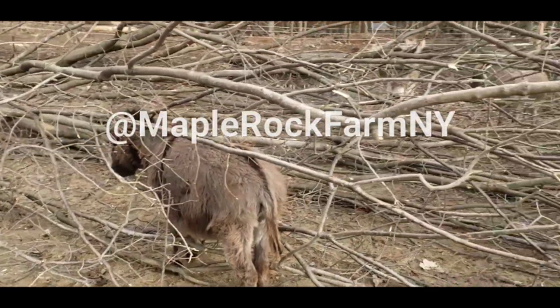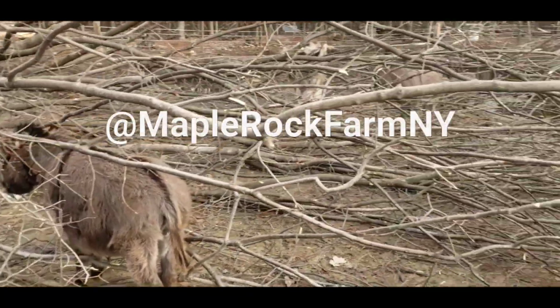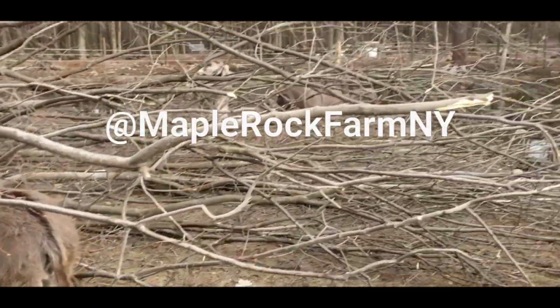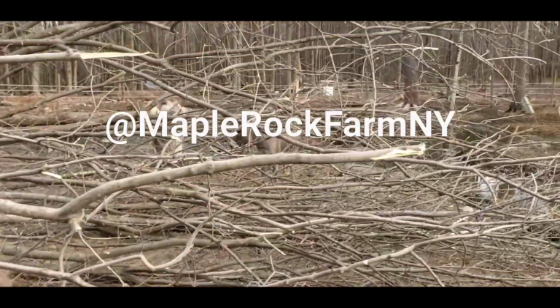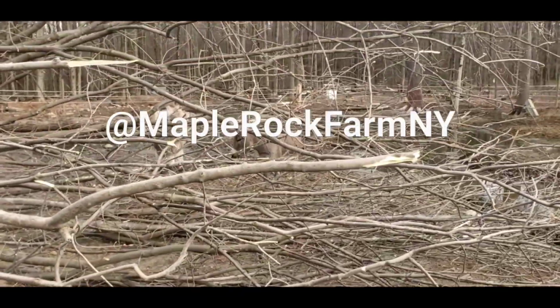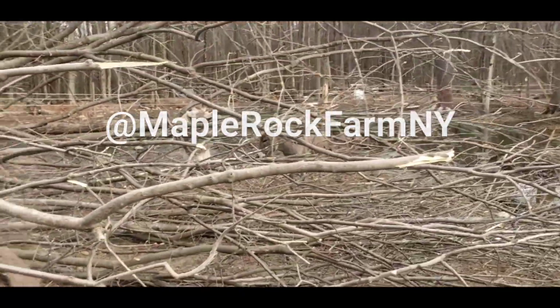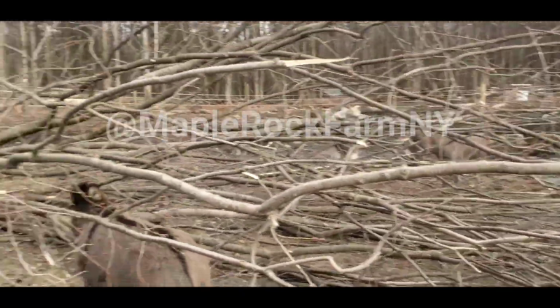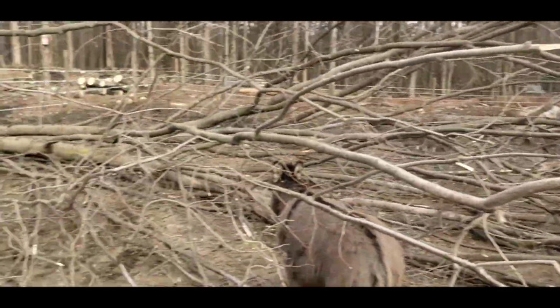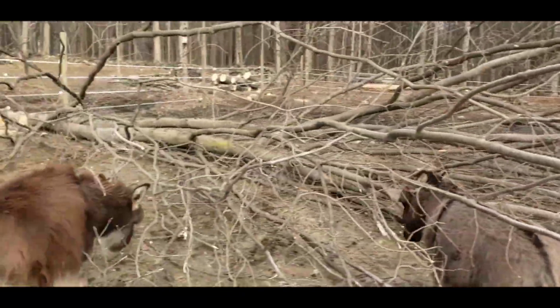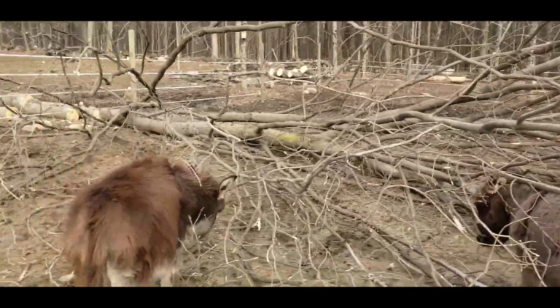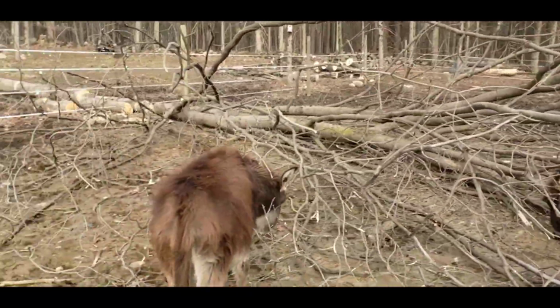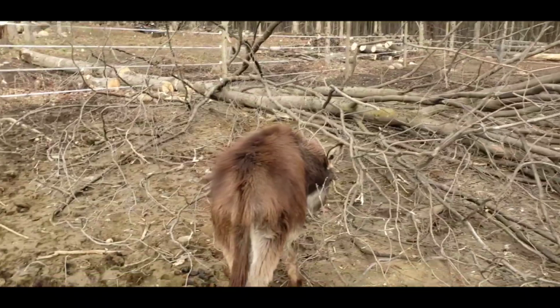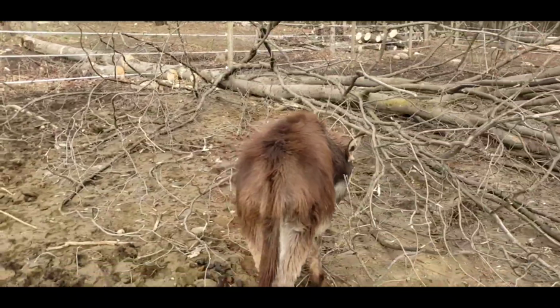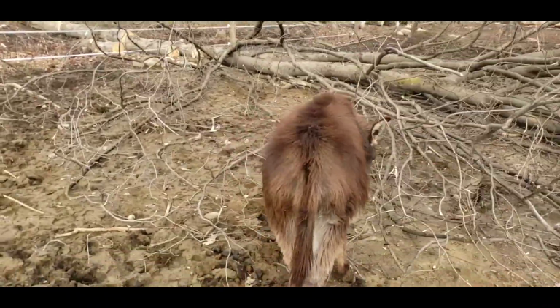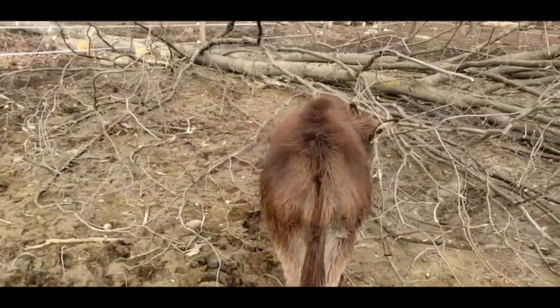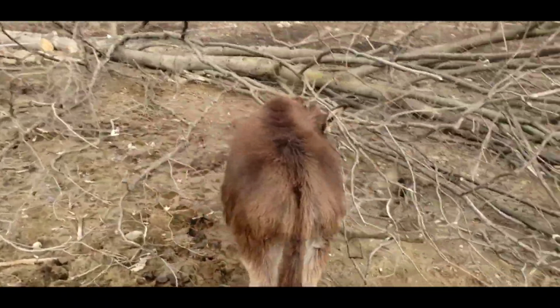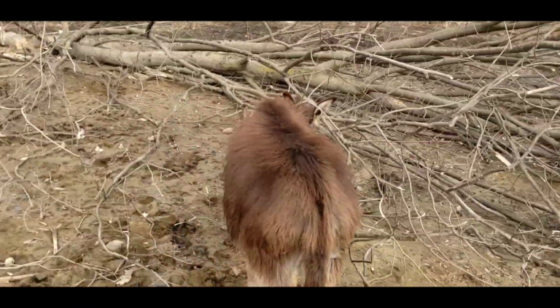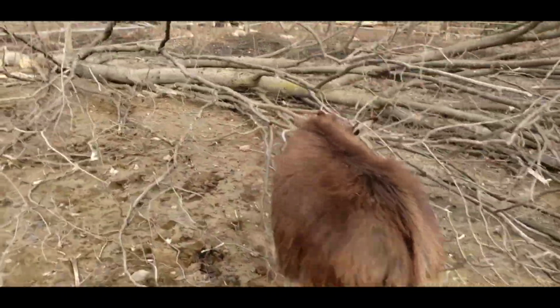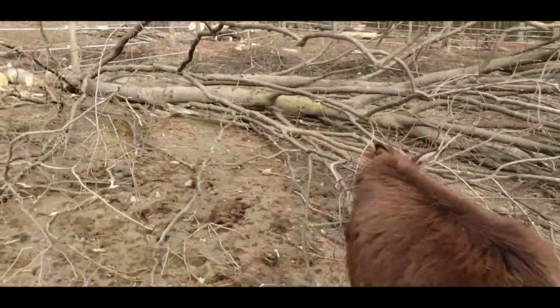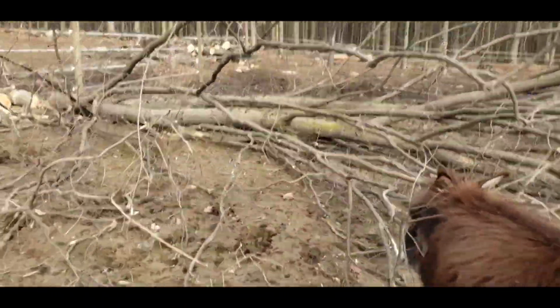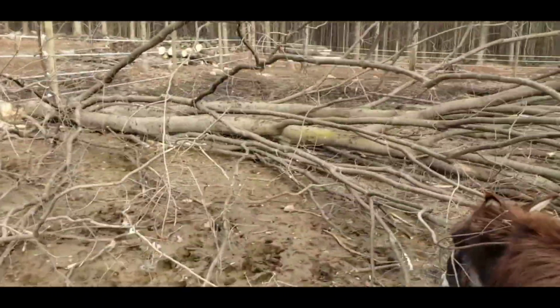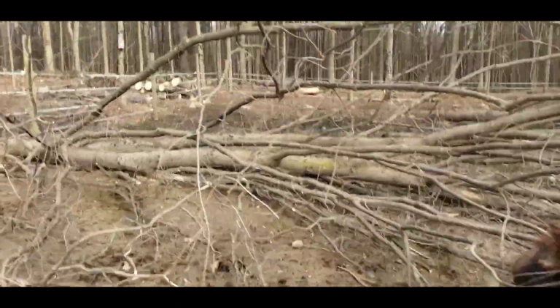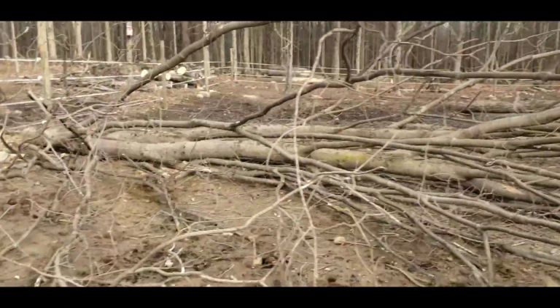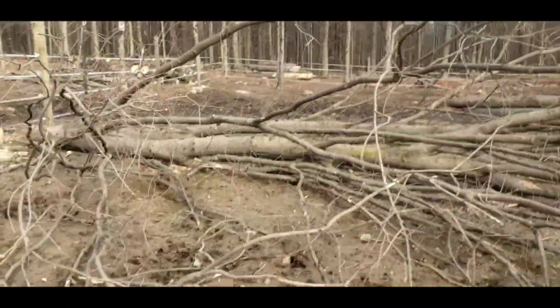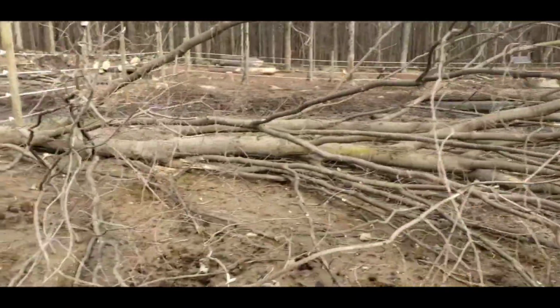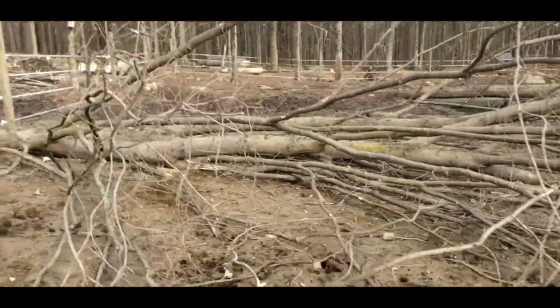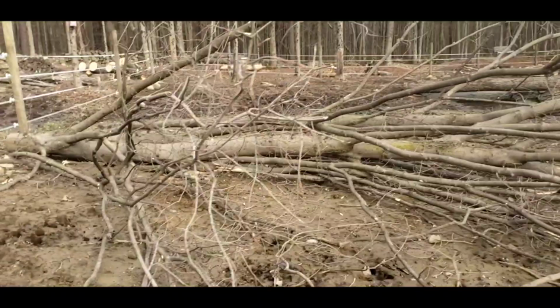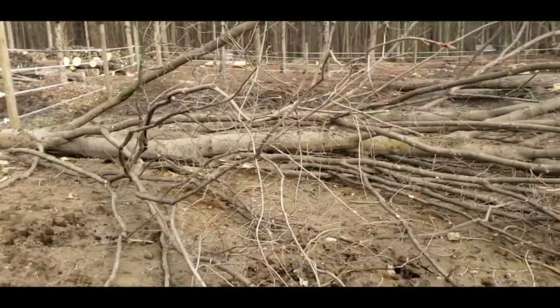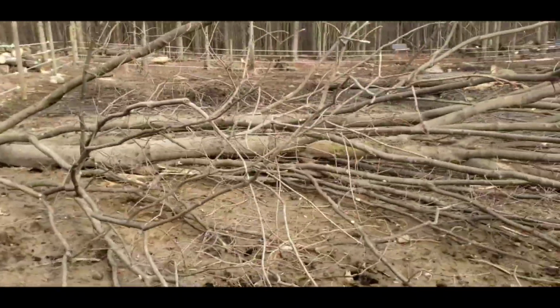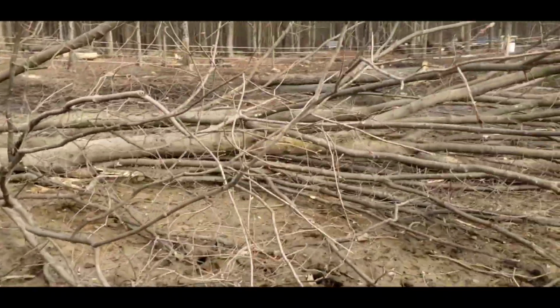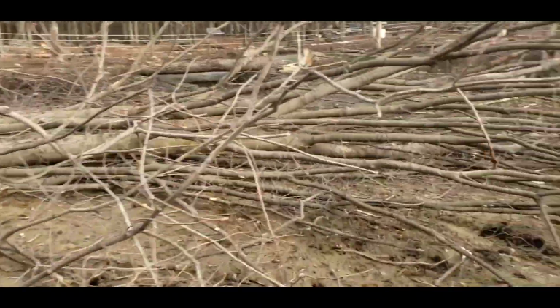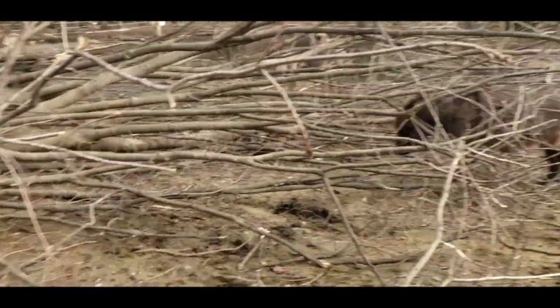Look at this. I thought I would show you a quick video. We took down a maple that had some damage to its trunk.